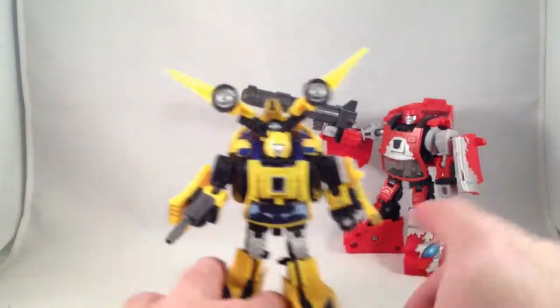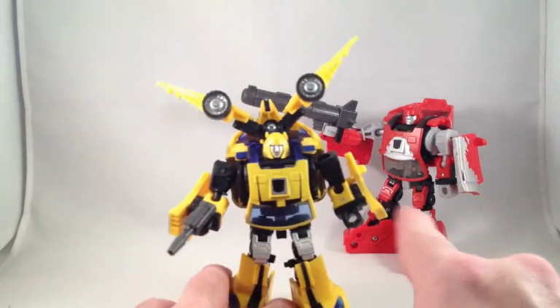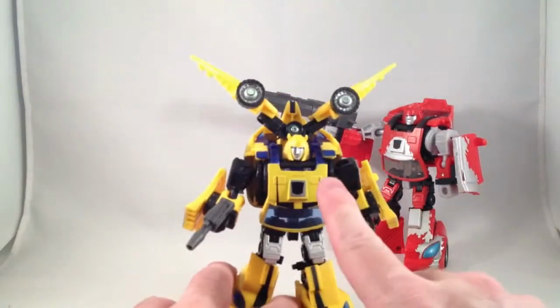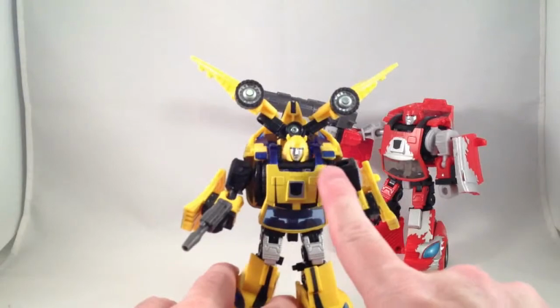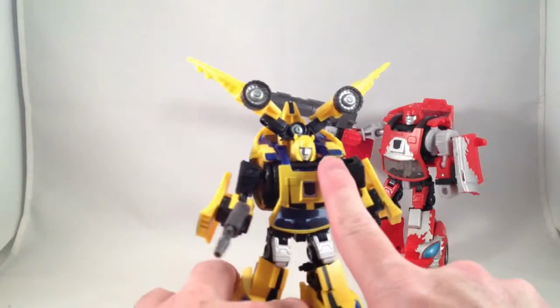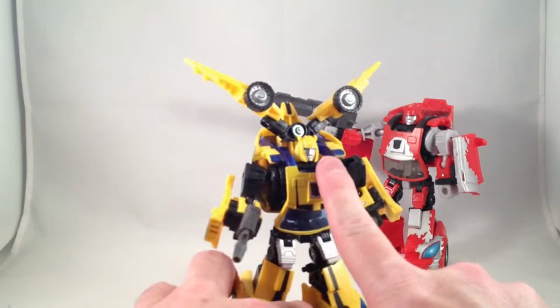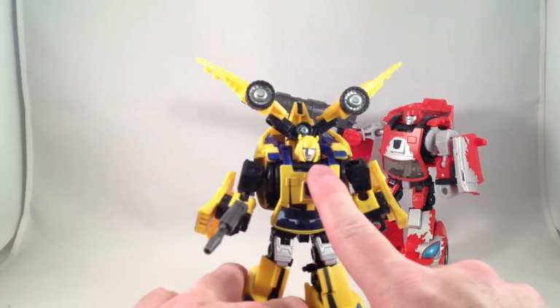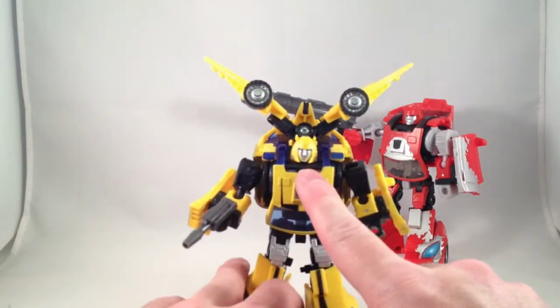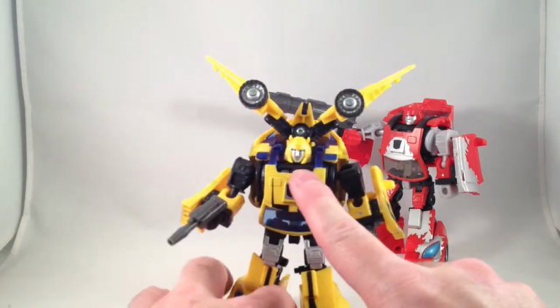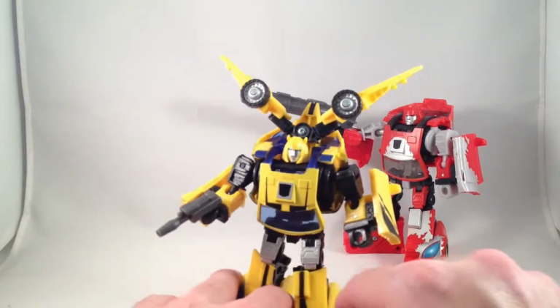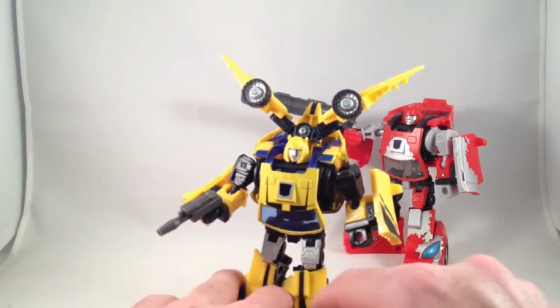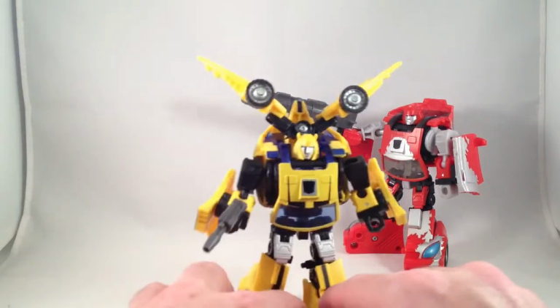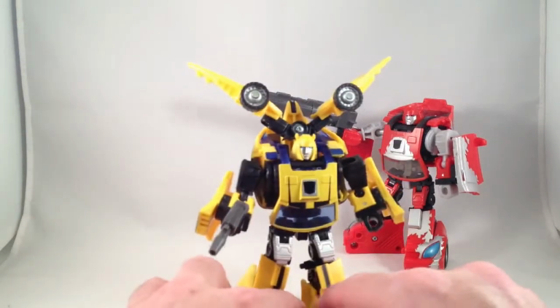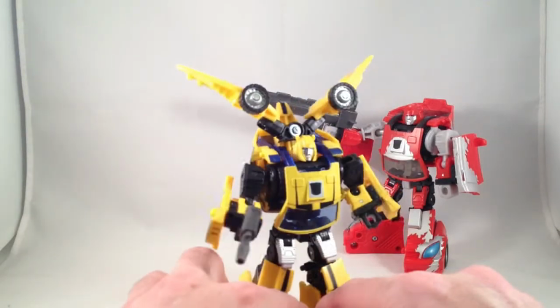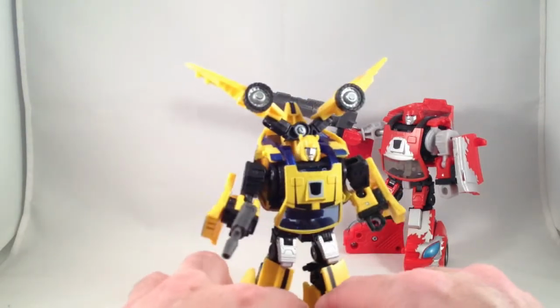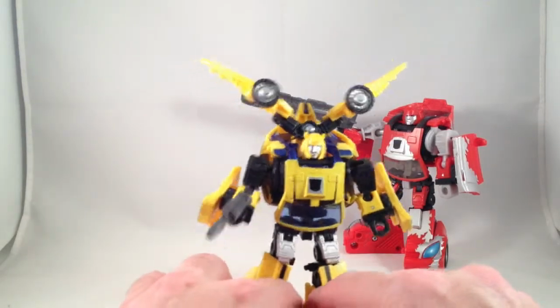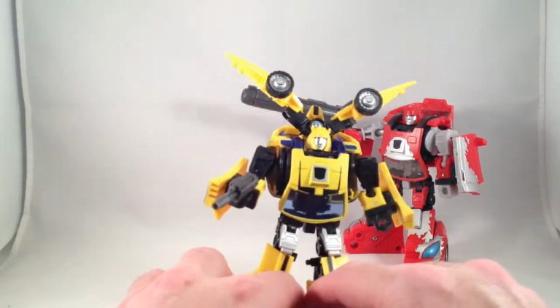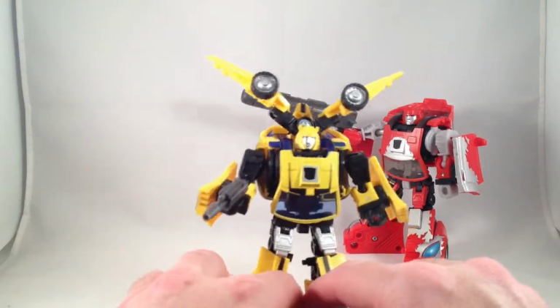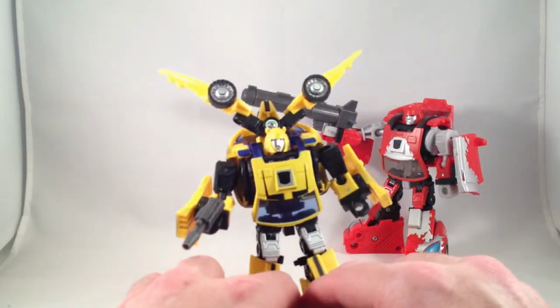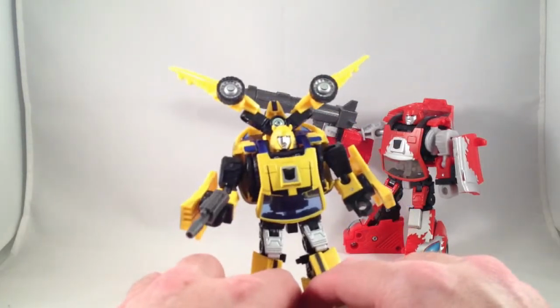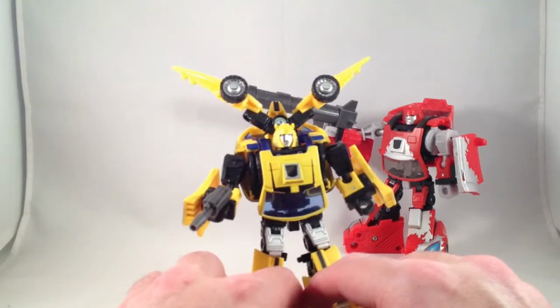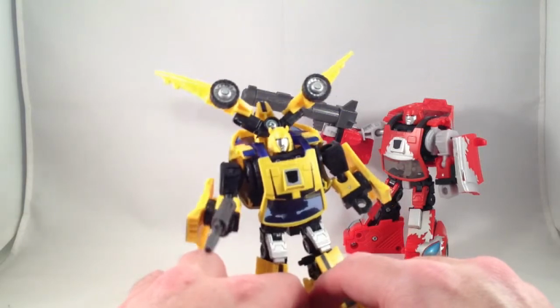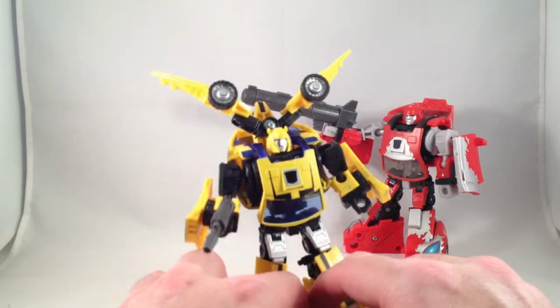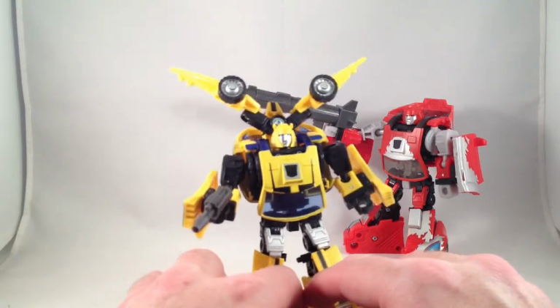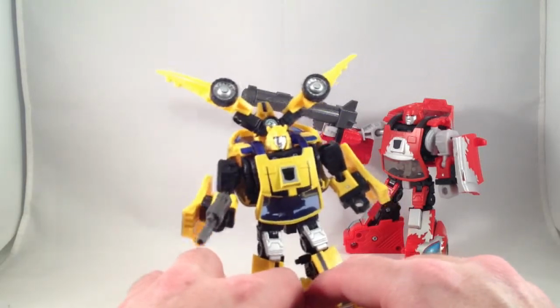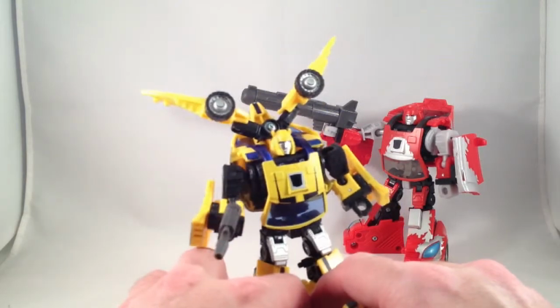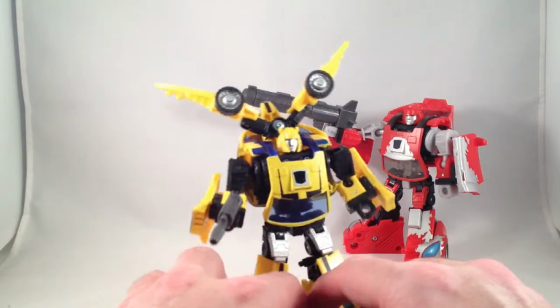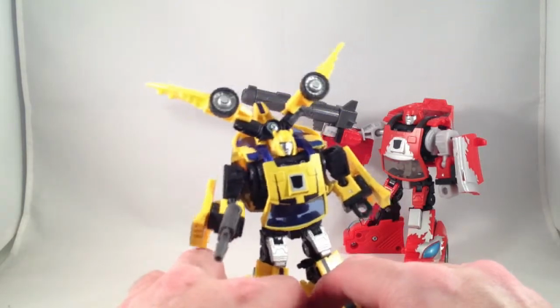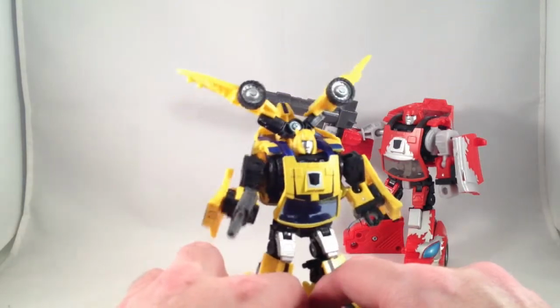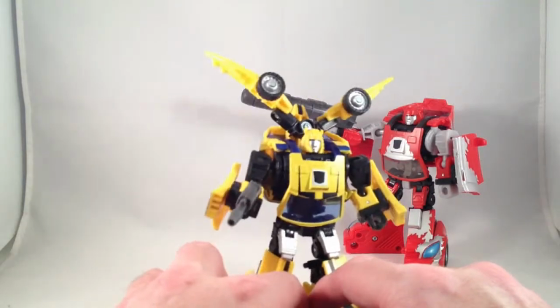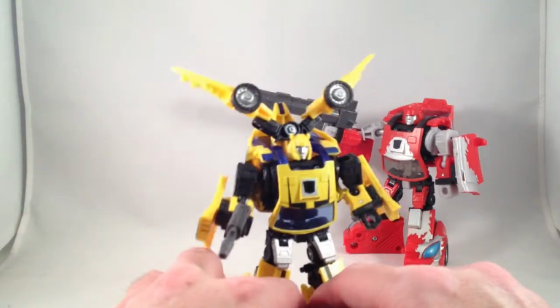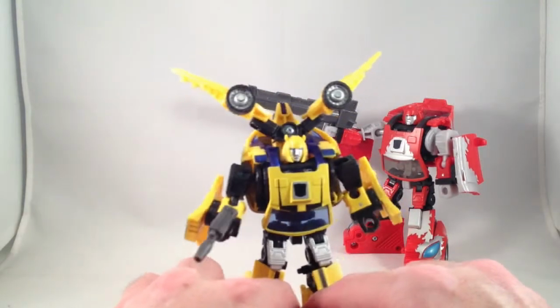It also comes with a head. Honestly, I bought it for the guns, but I figured I might as well throw the head on there. It's all right. I never had a problem with the original Classics one.